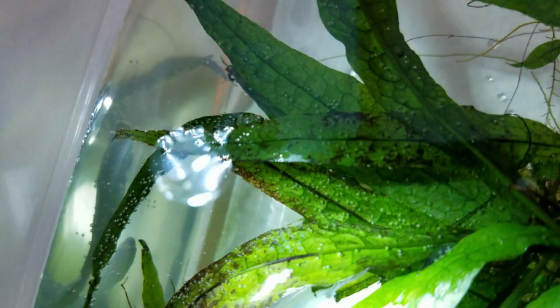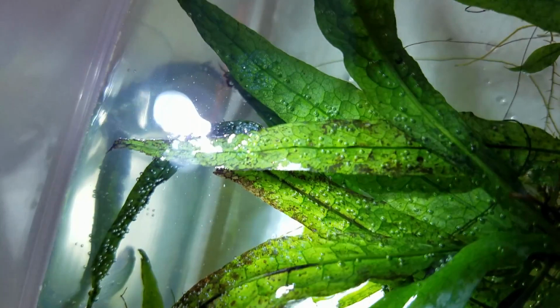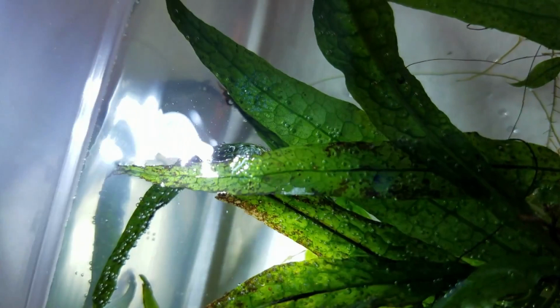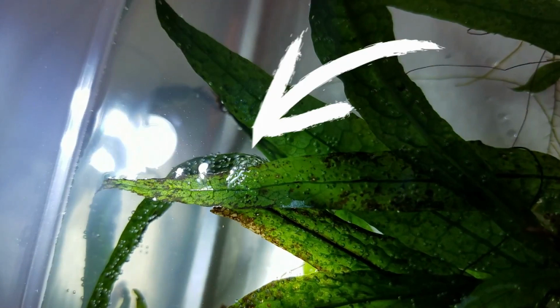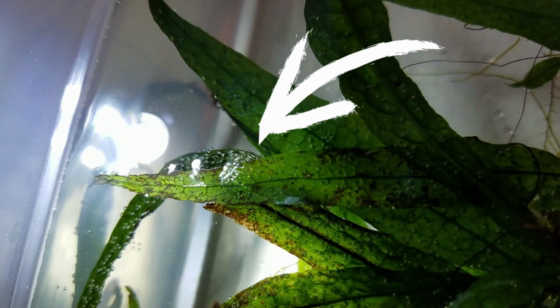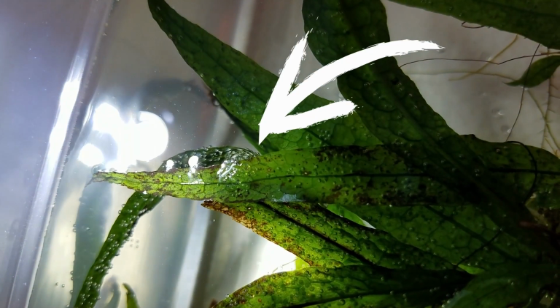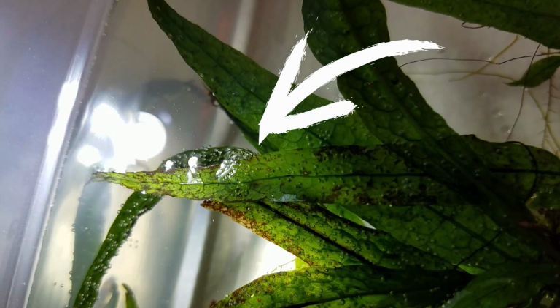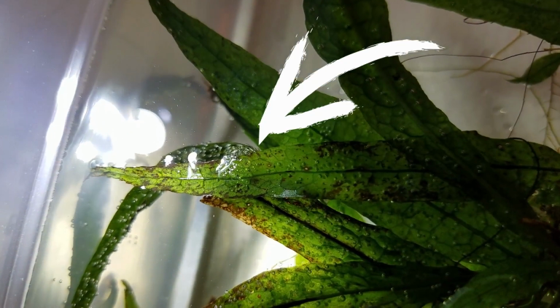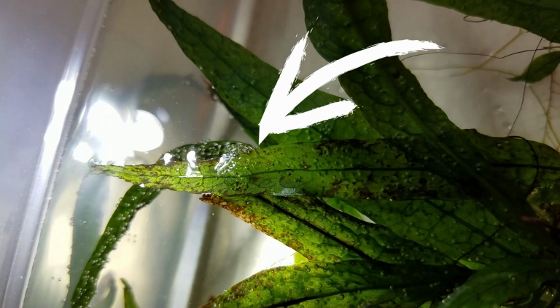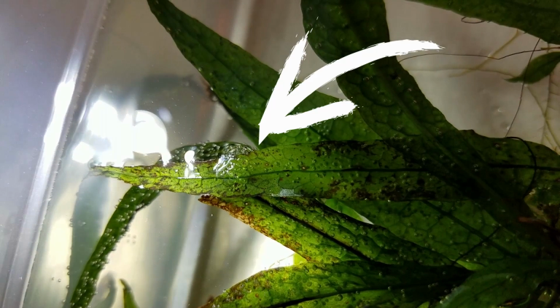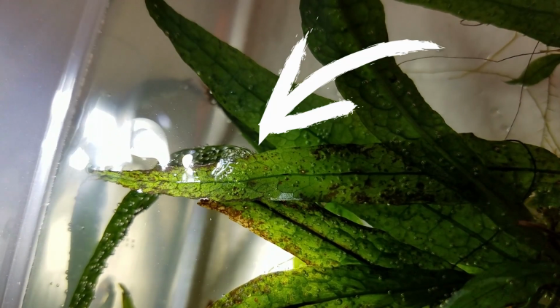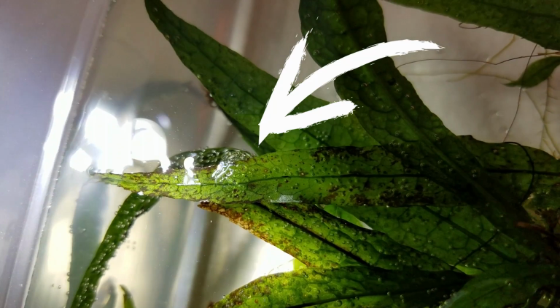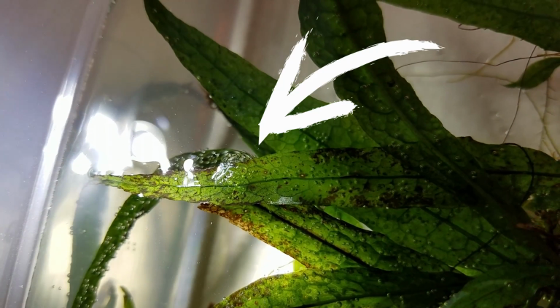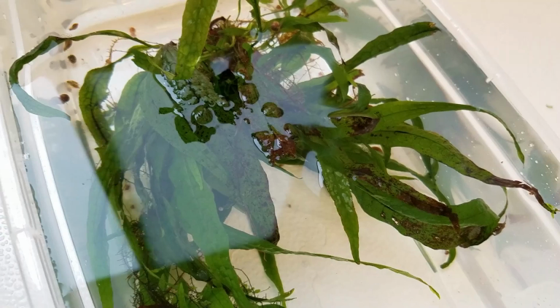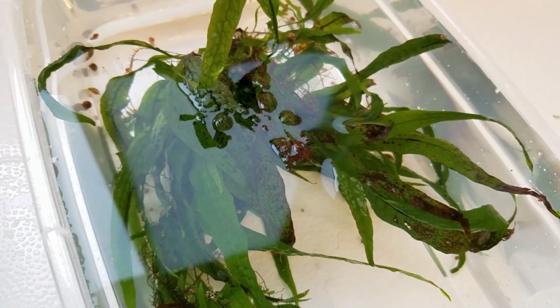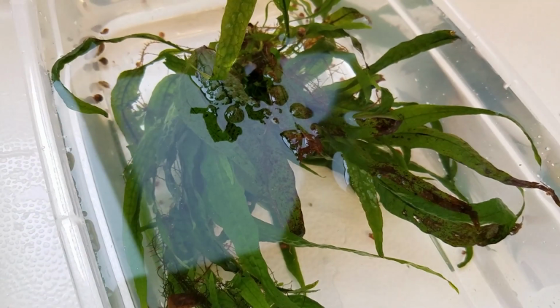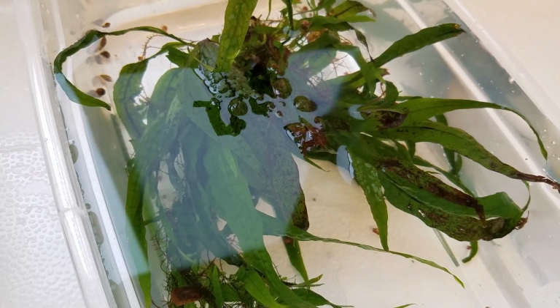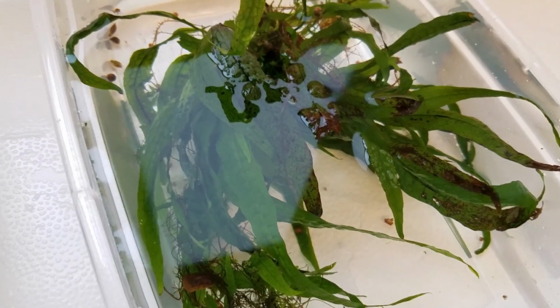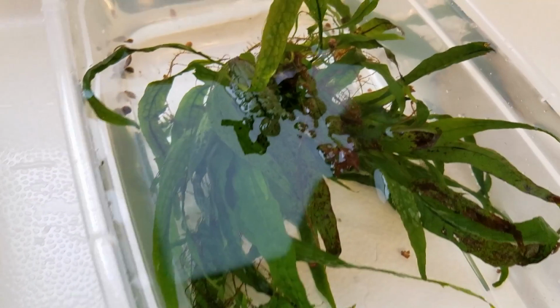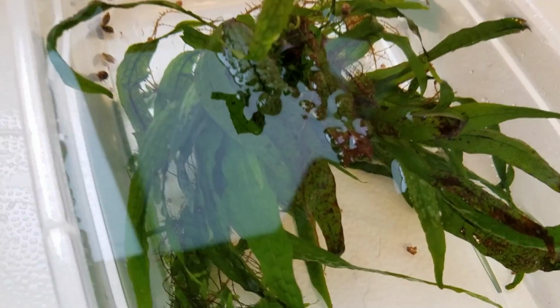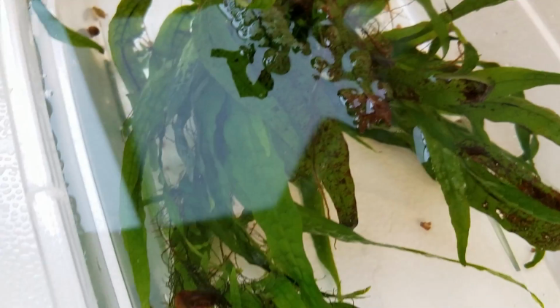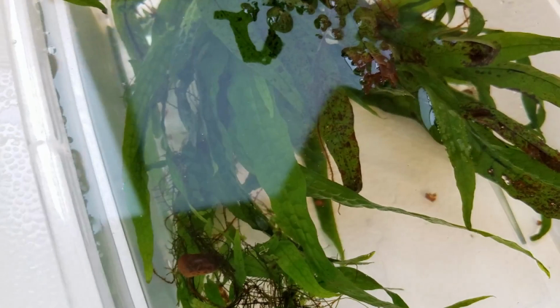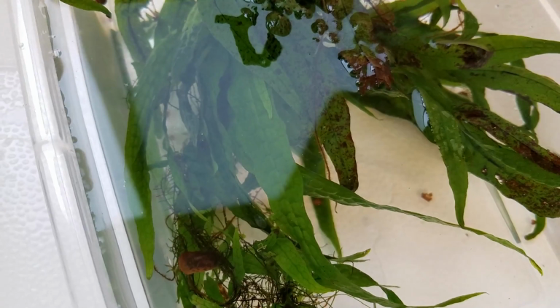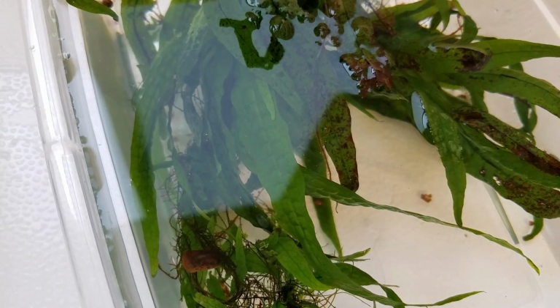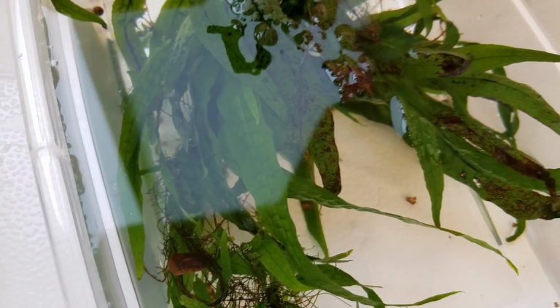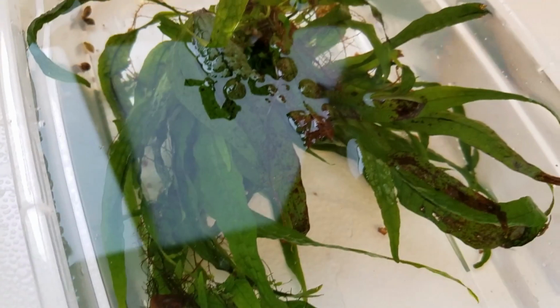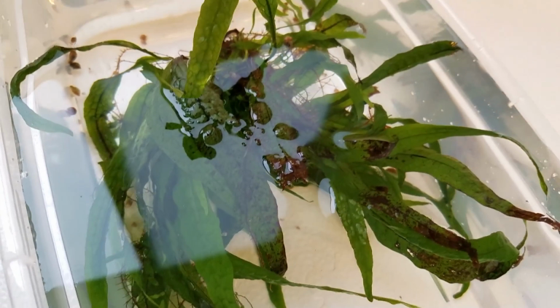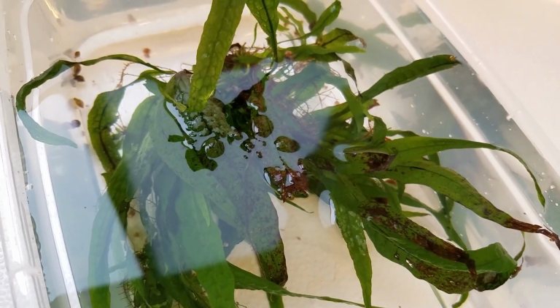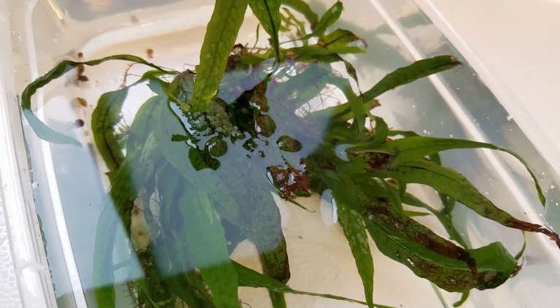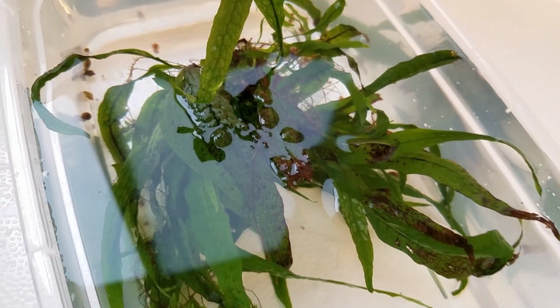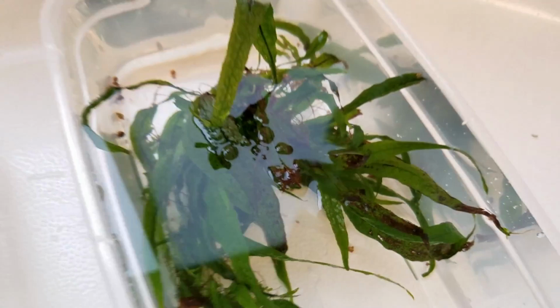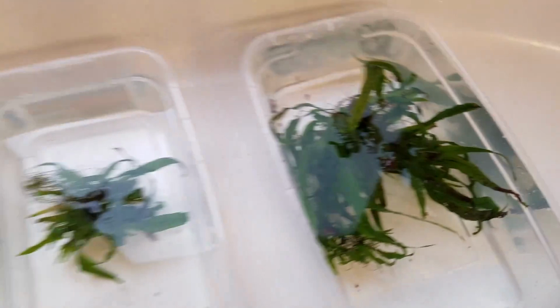Snail eggs will supposedly hatch in two to four weeks, so I planned to run the experiment for at least a month. Since the tubs had no filtration, I did 100% water changes plus a little all-in-one liquid fertilizer twice a week to remove surface scum and stagnant water.